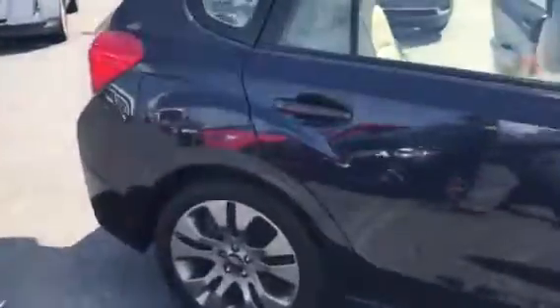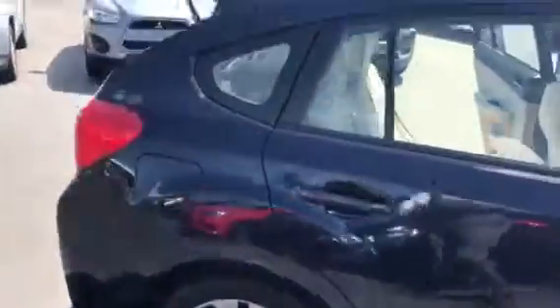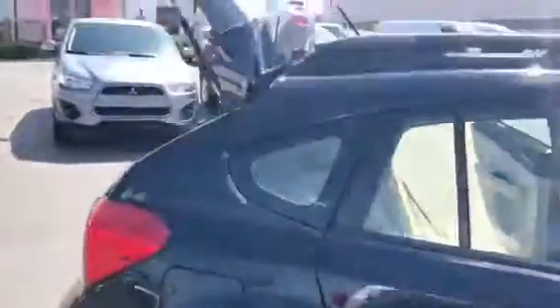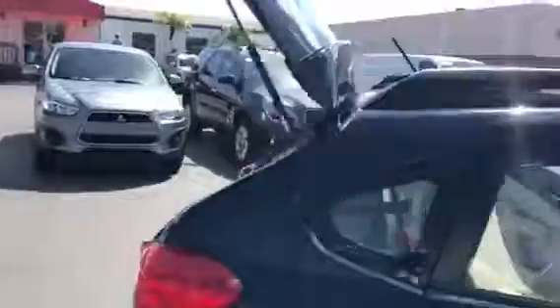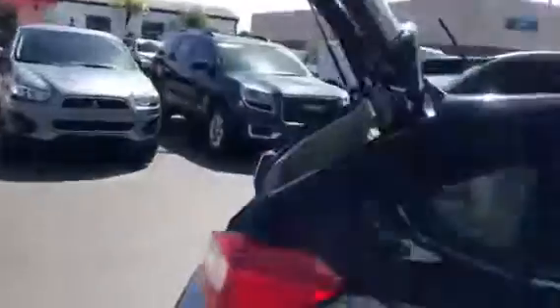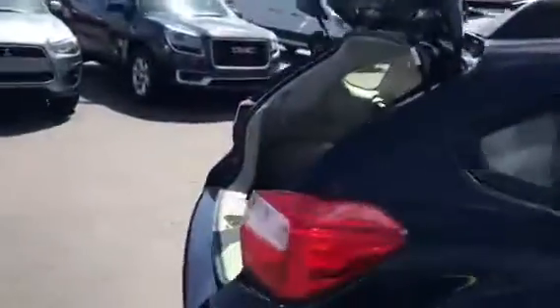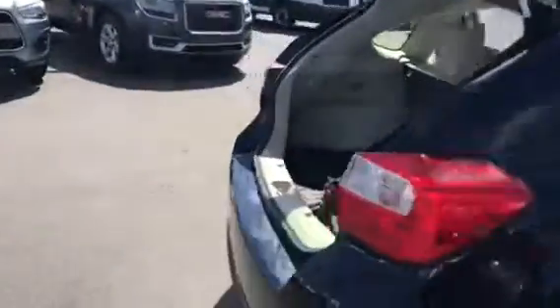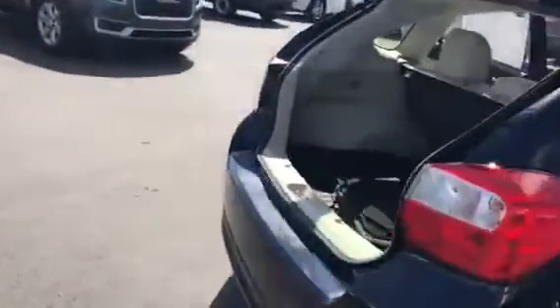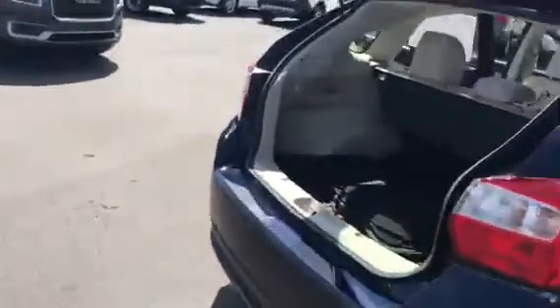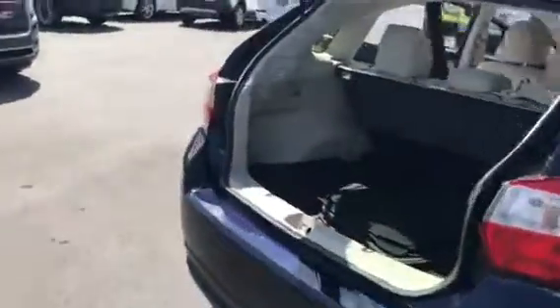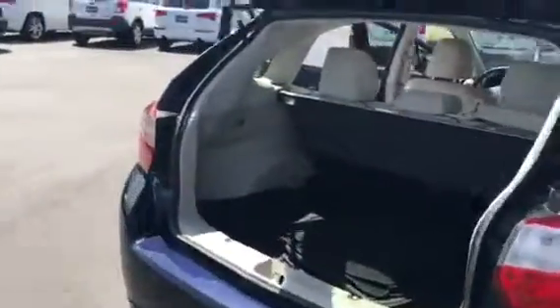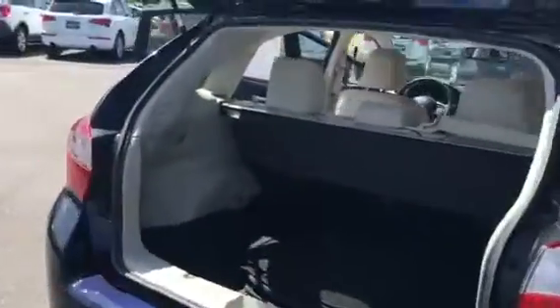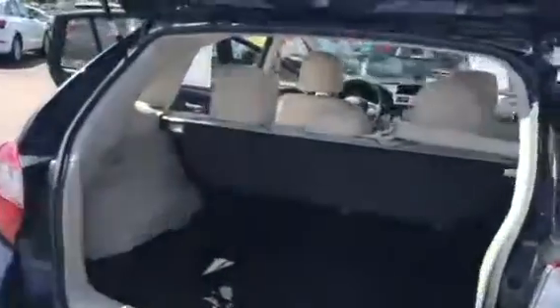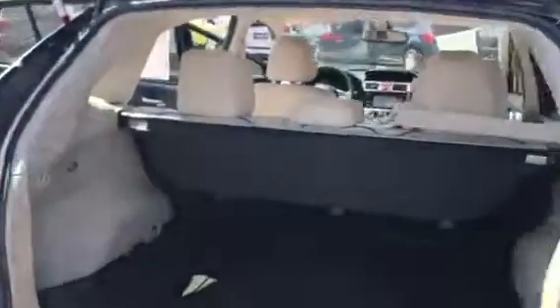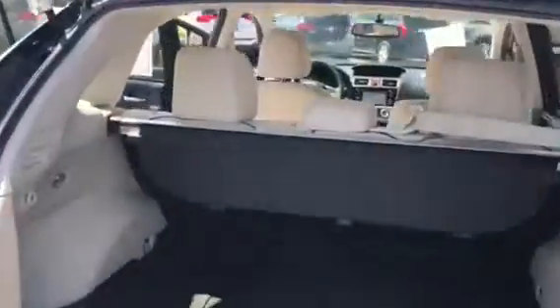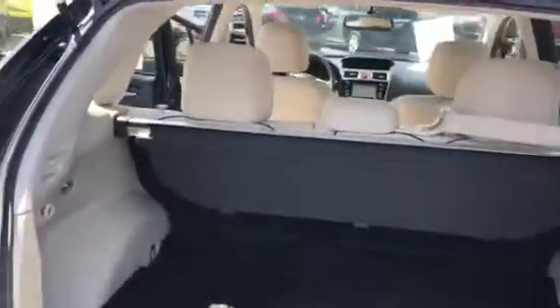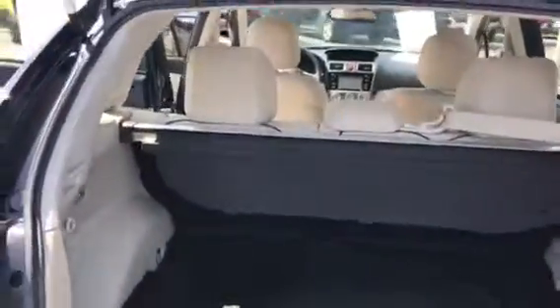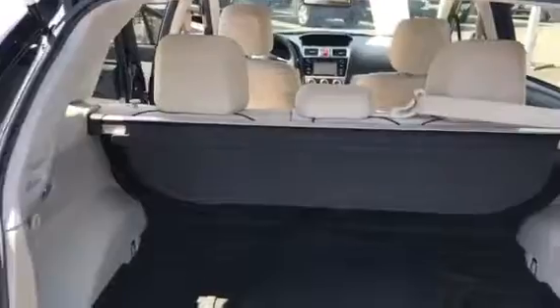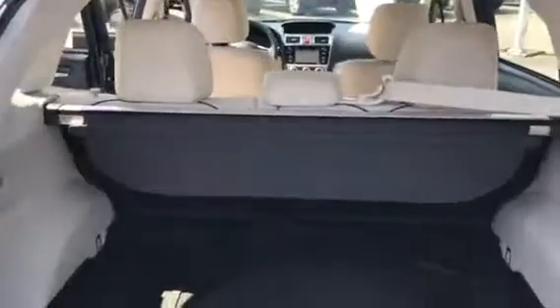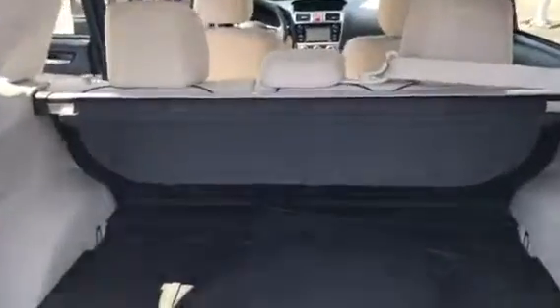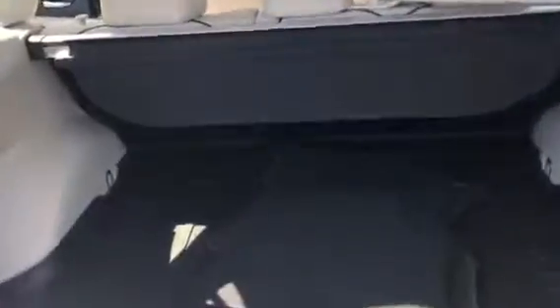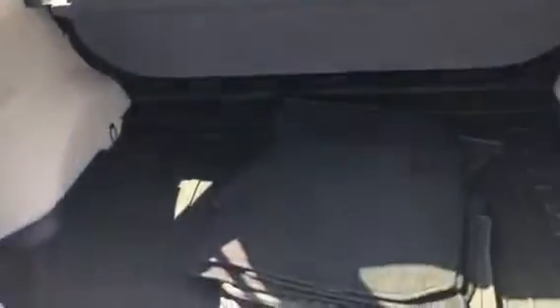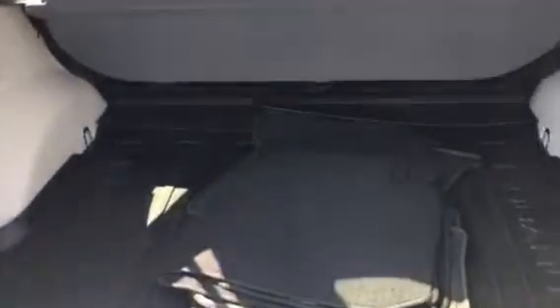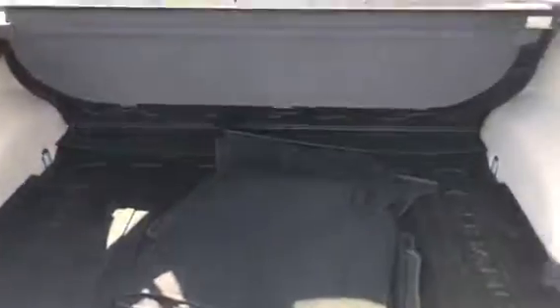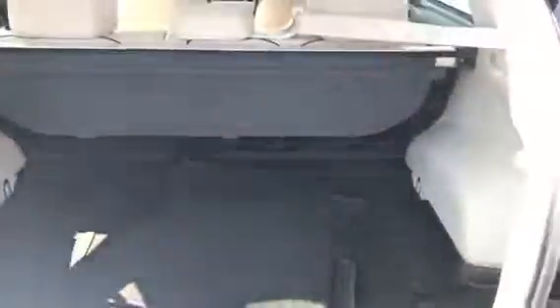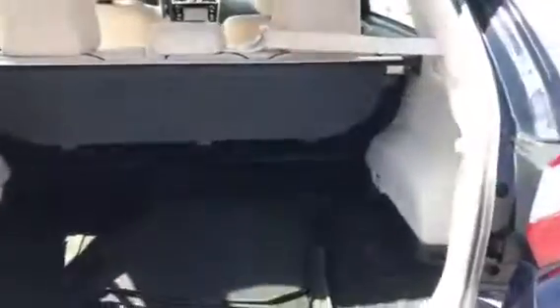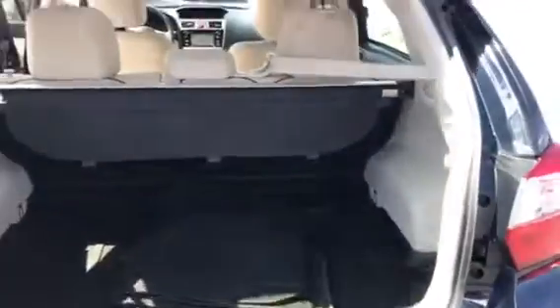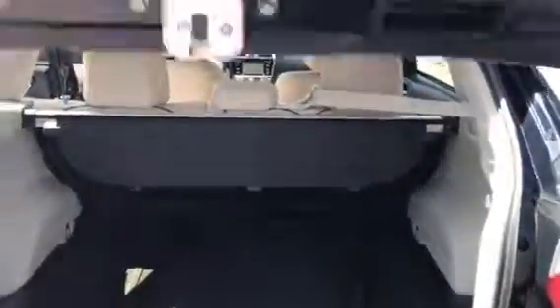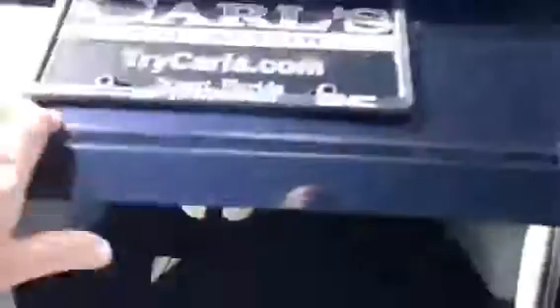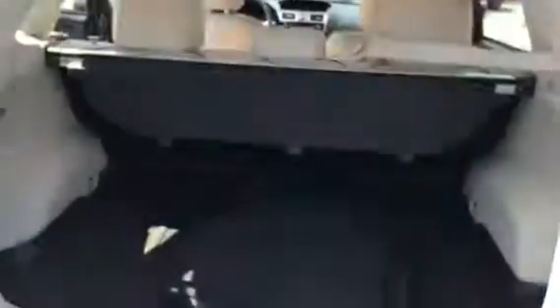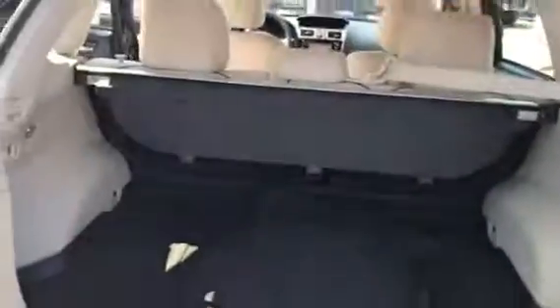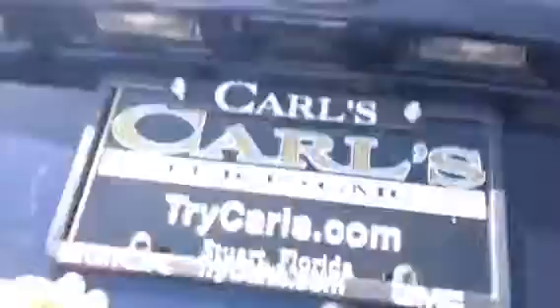As you can see, the exterior is in great shape. It does have the mats — both the fabric and the all-weather mats. Plenty of room here in the back.